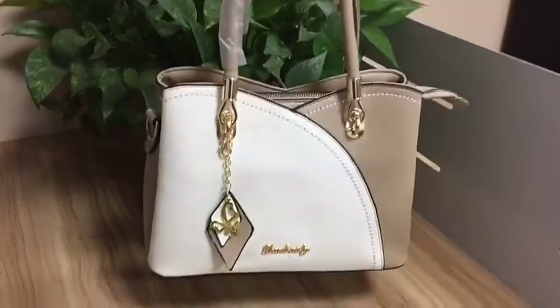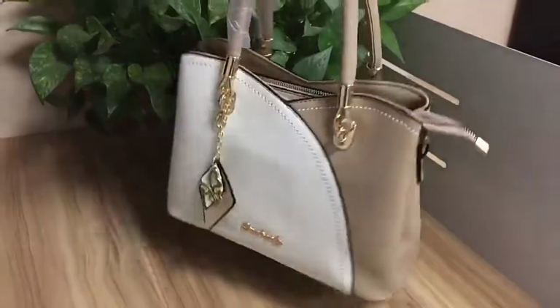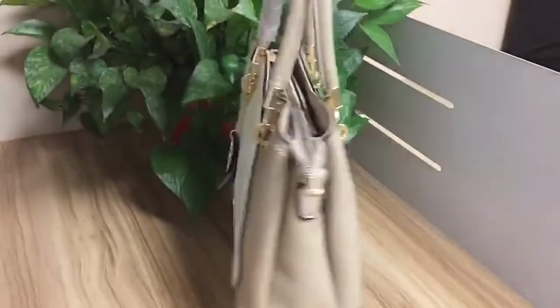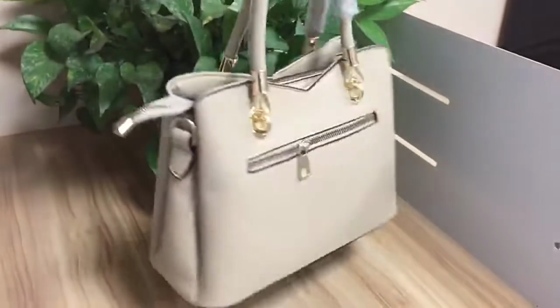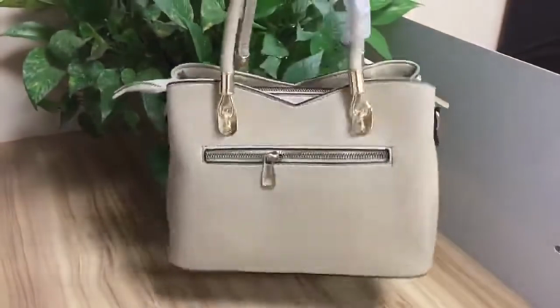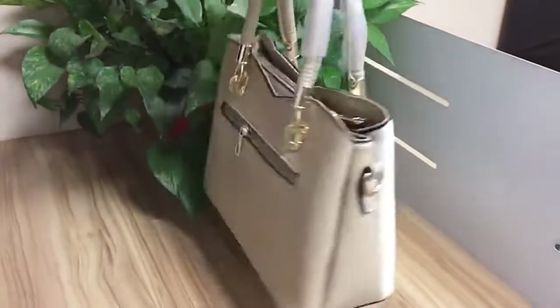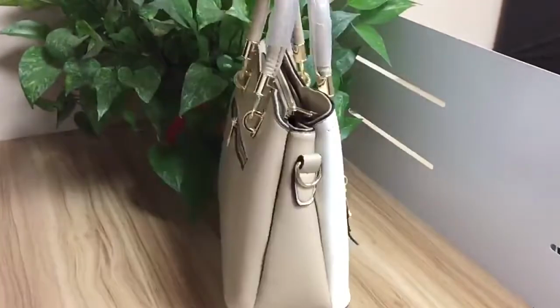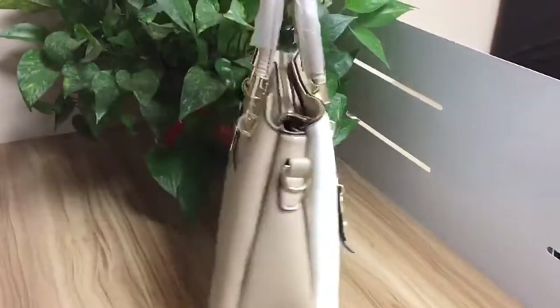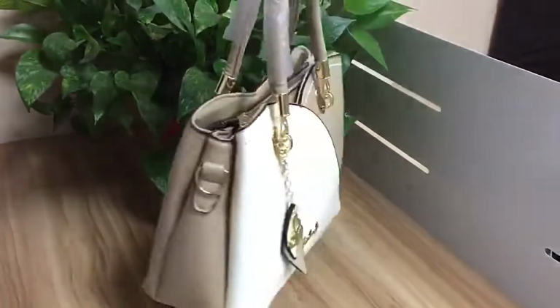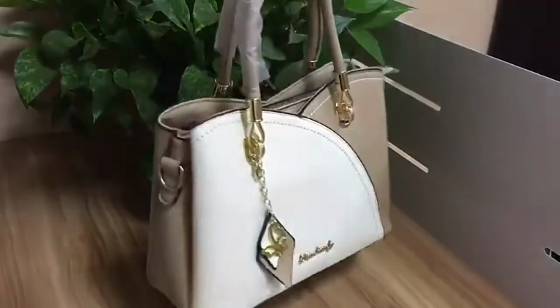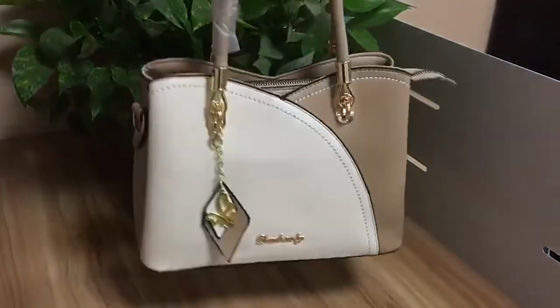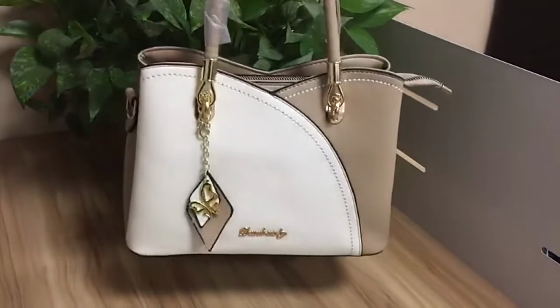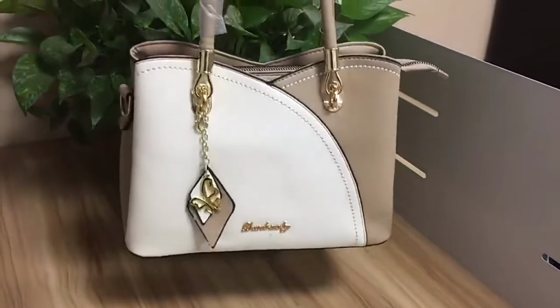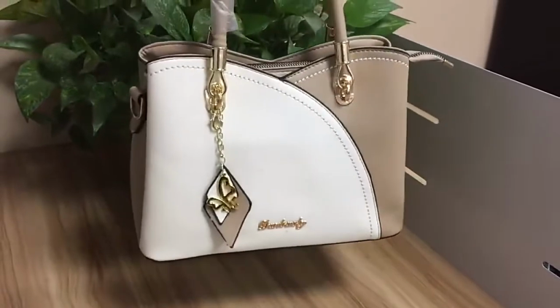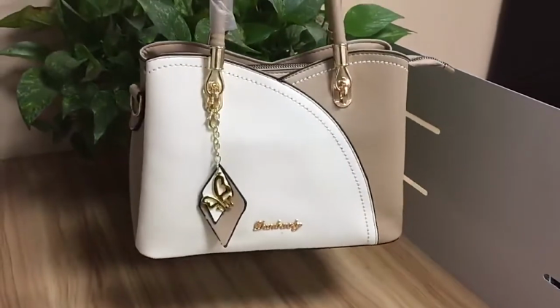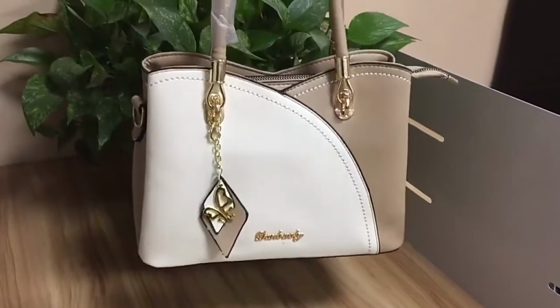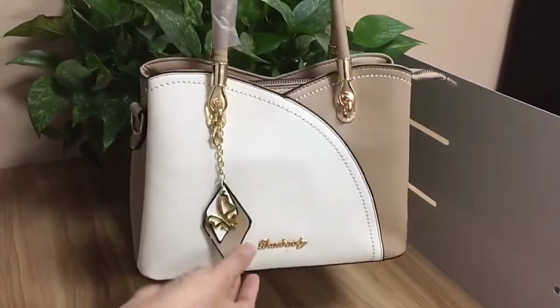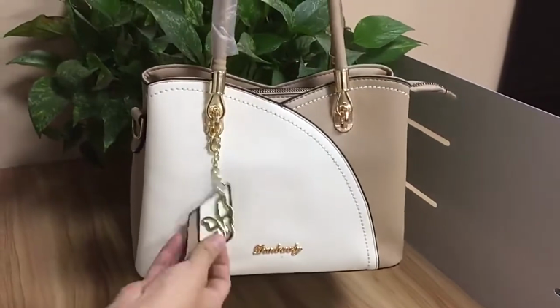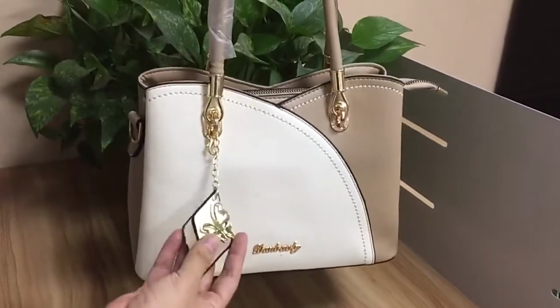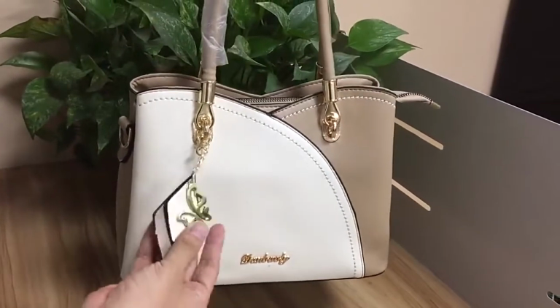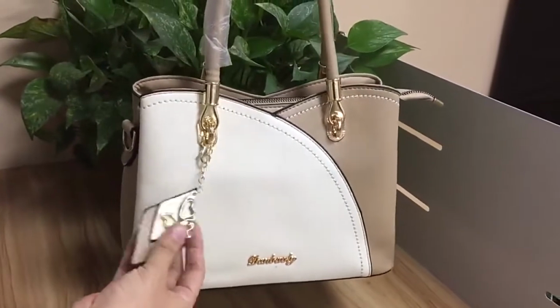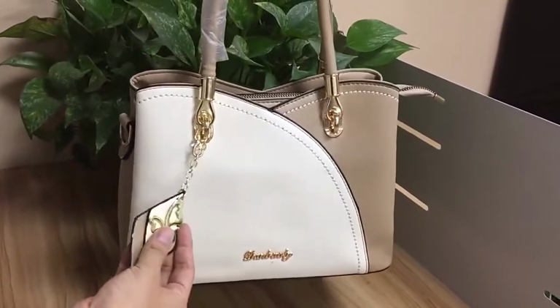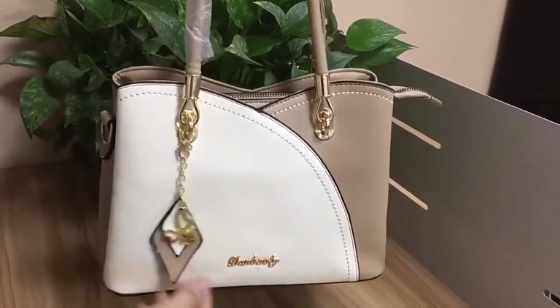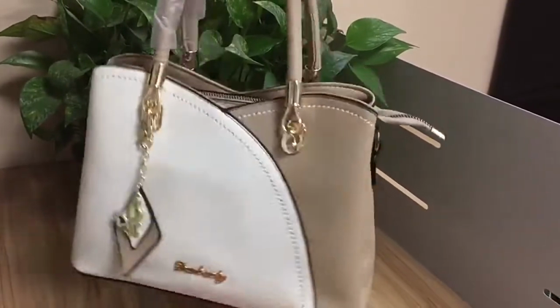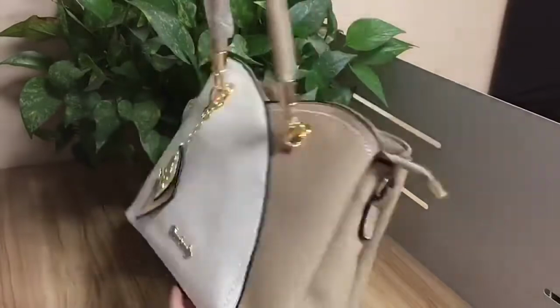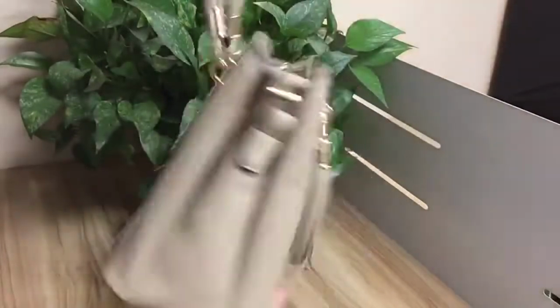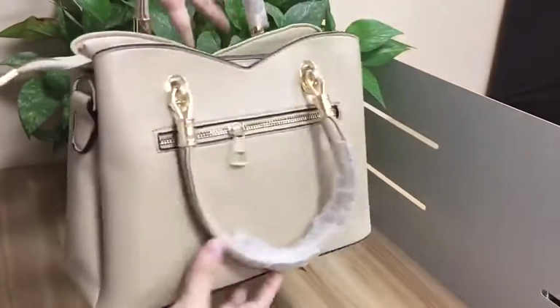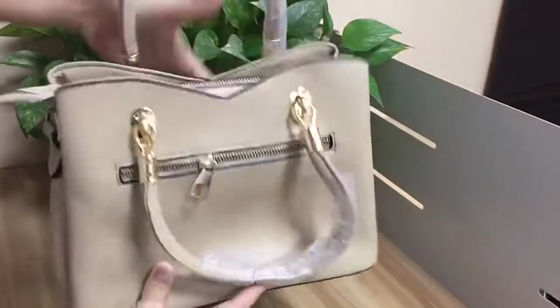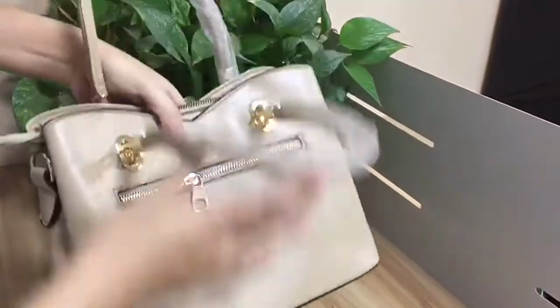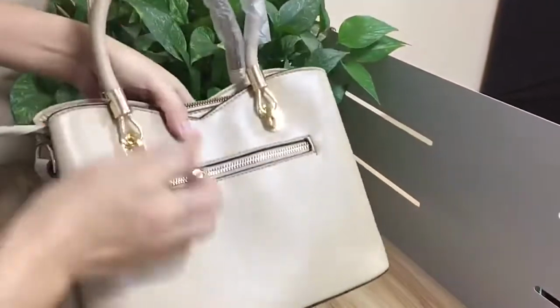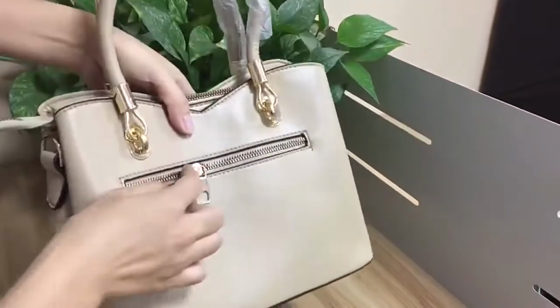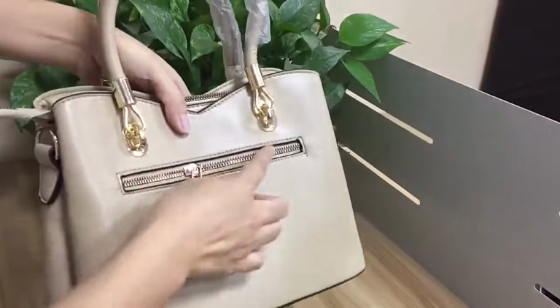It is a medium-sized bag. The main material is high-quality PU leather. This bag comes with a beautiful ornament, and on the bag's side, it has a zipper pocket.